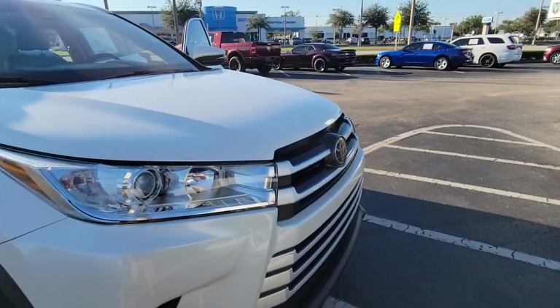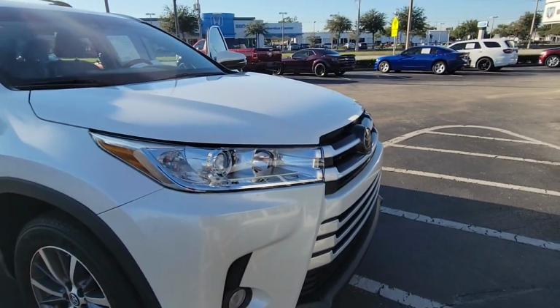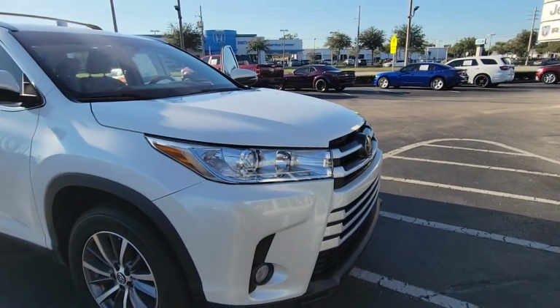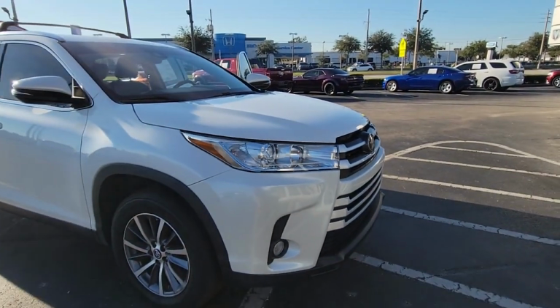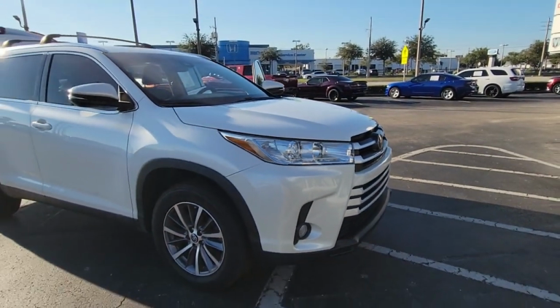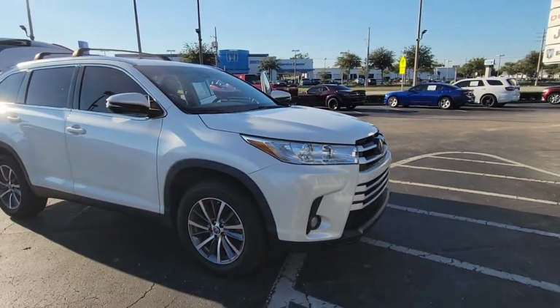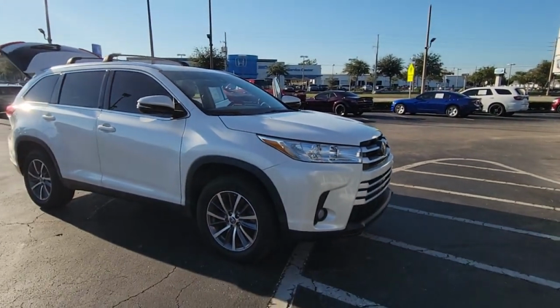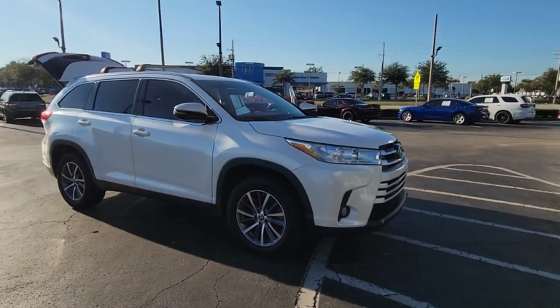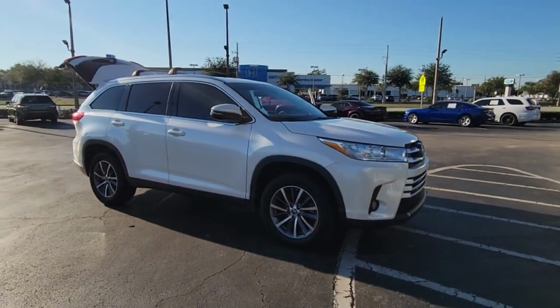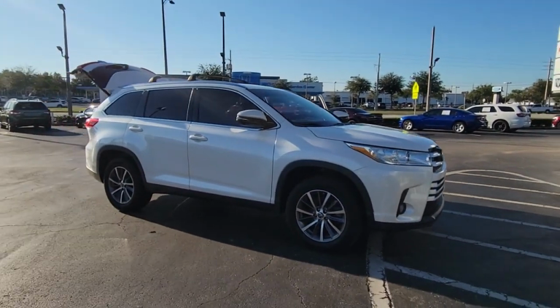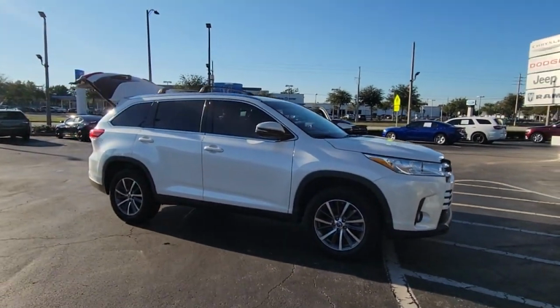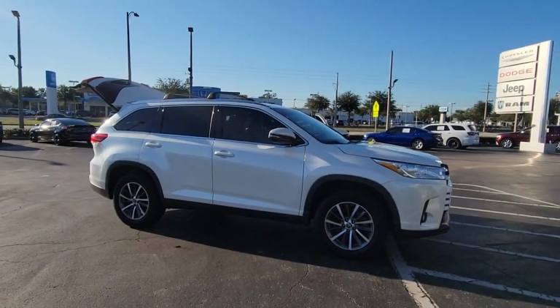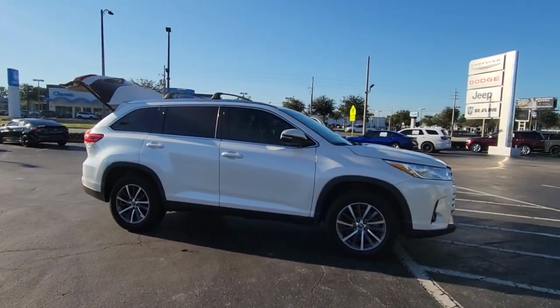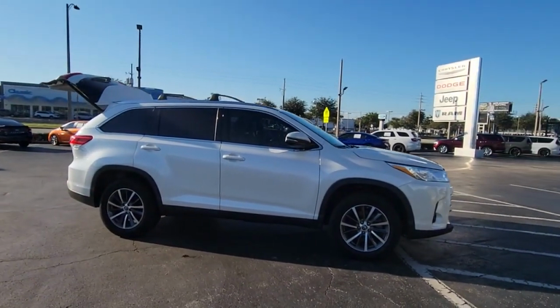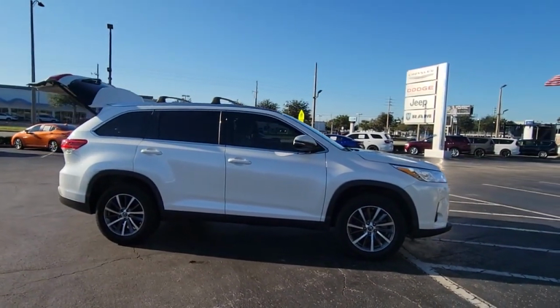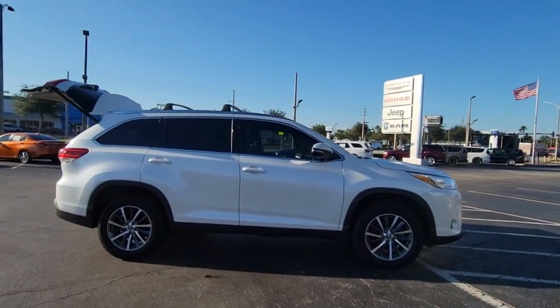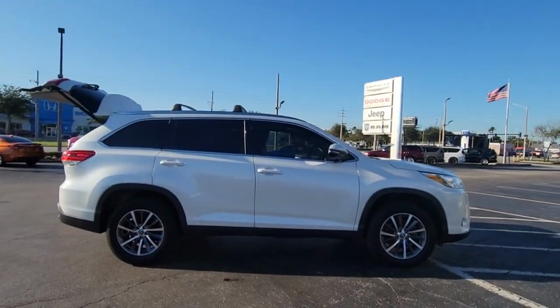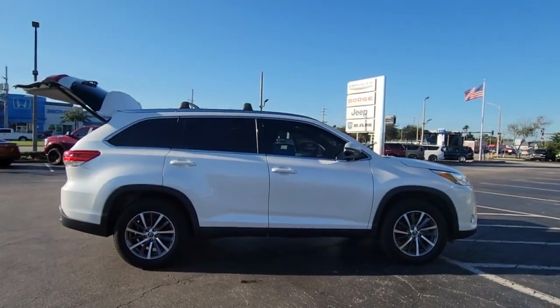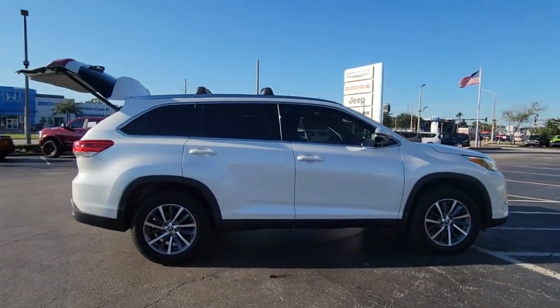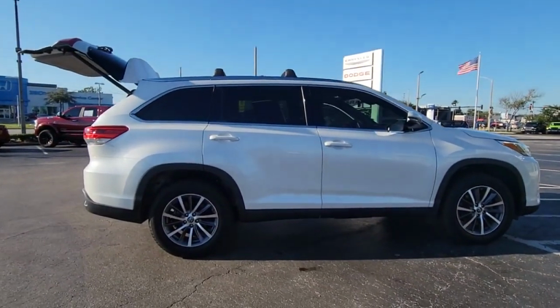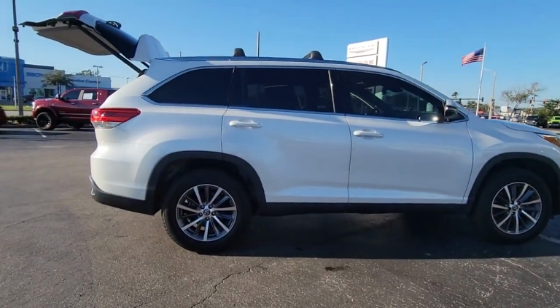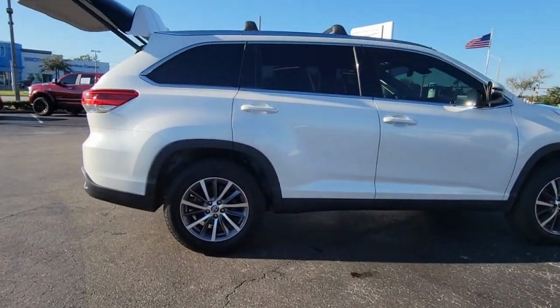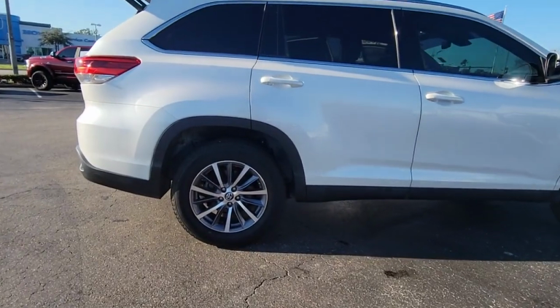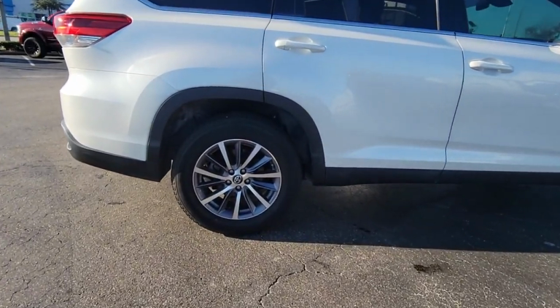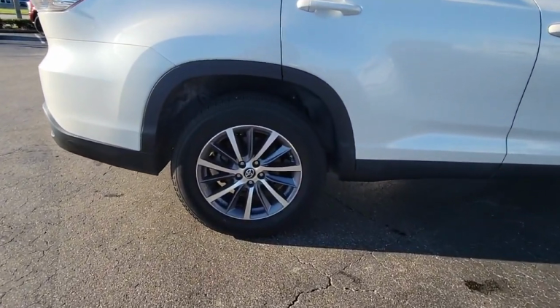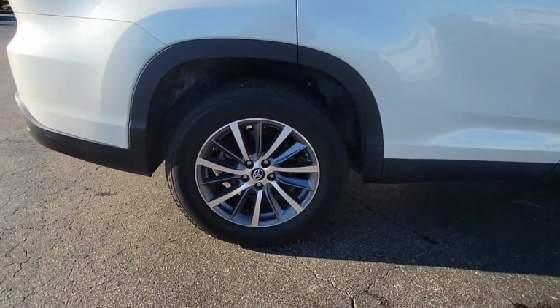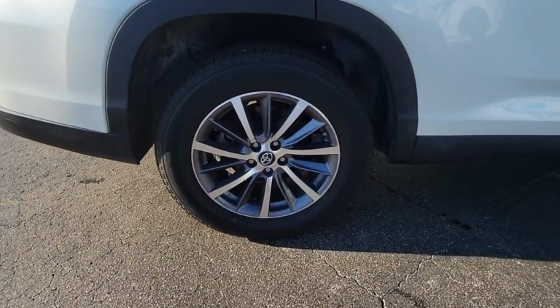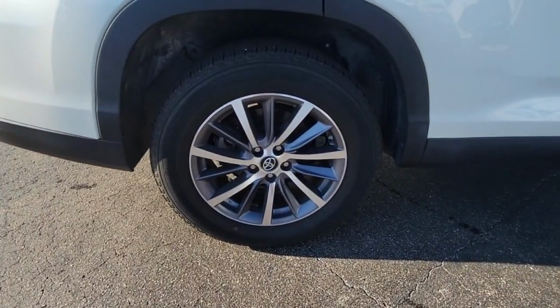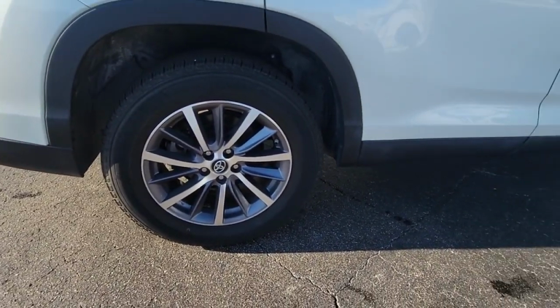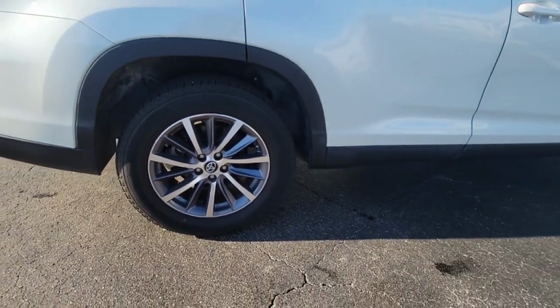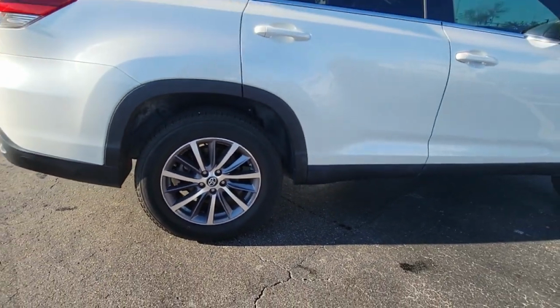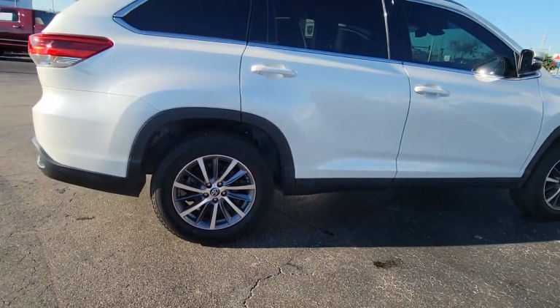Picture yourself in the 2019 Toyota Highlander. This vehicle is an outstanding buy with fewer than 20,000 miles on the odometer. Give your family this spacious, efficient Highlander and start building your road trip memories.